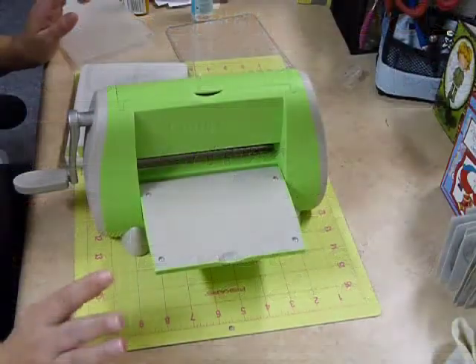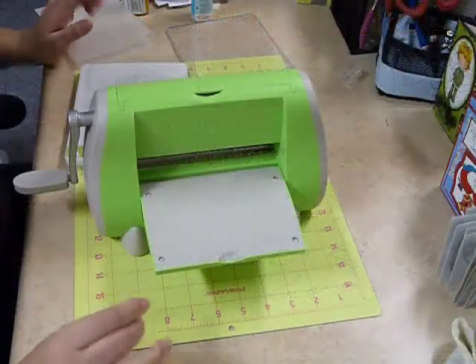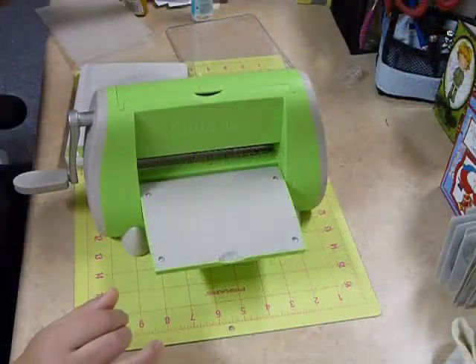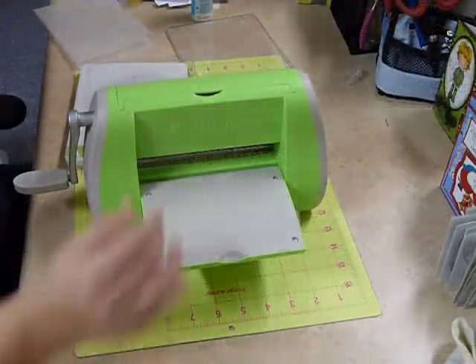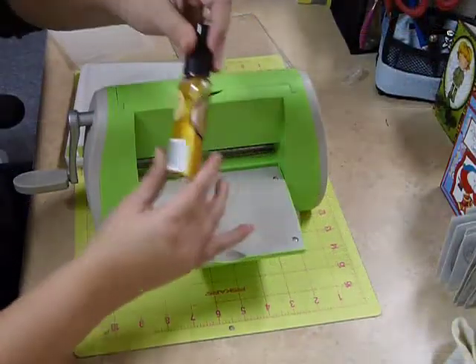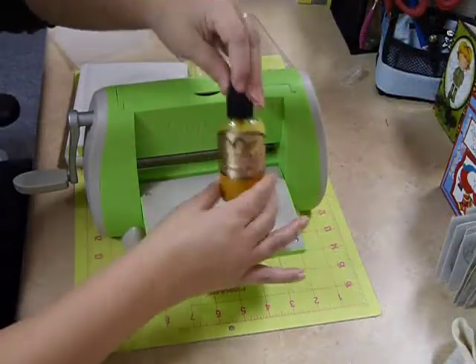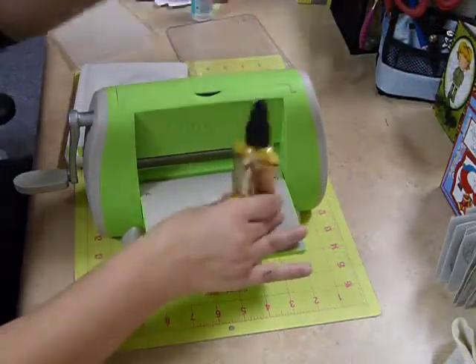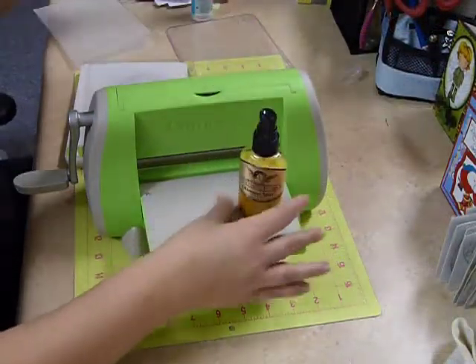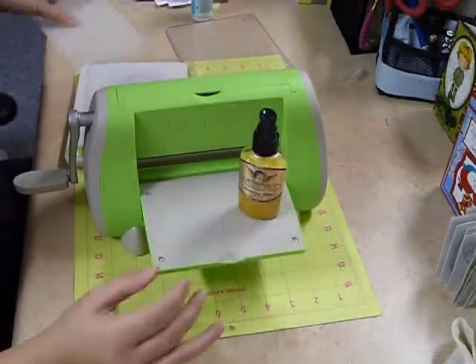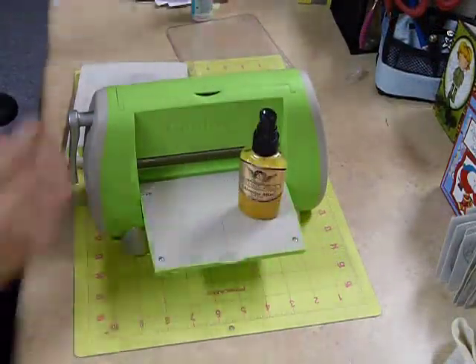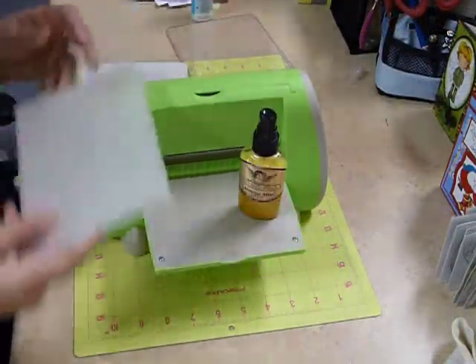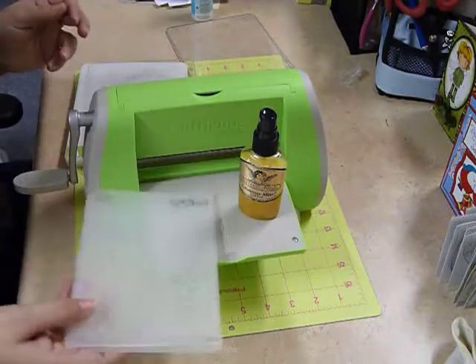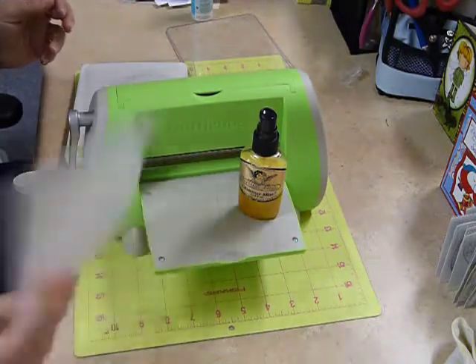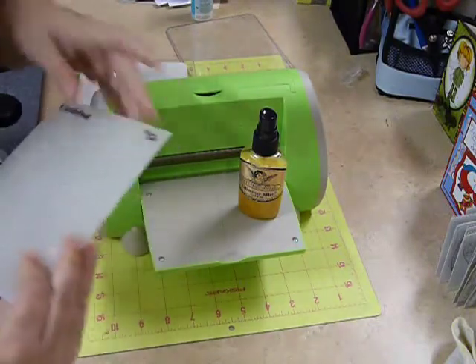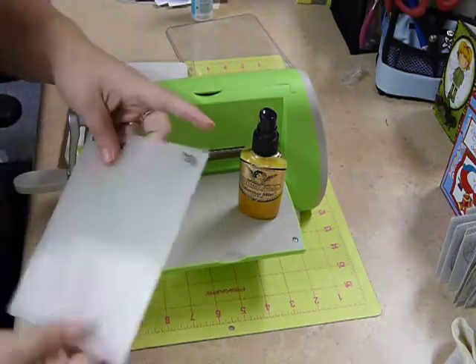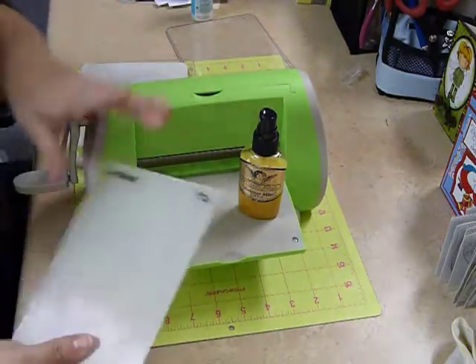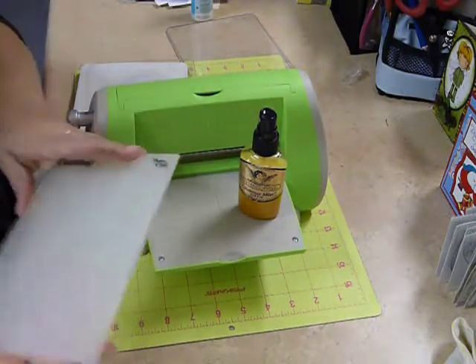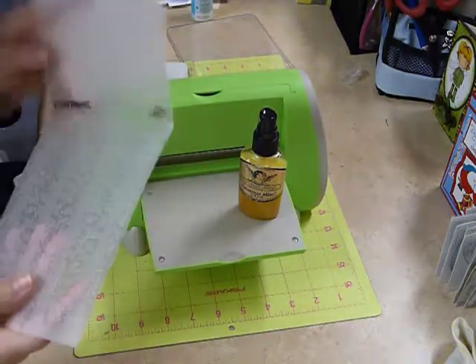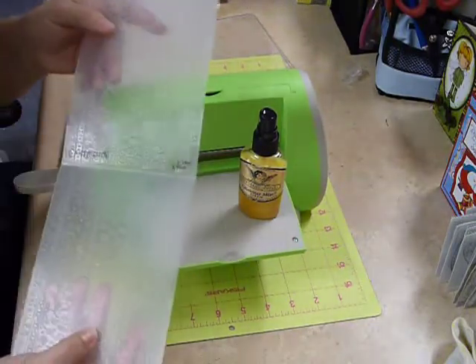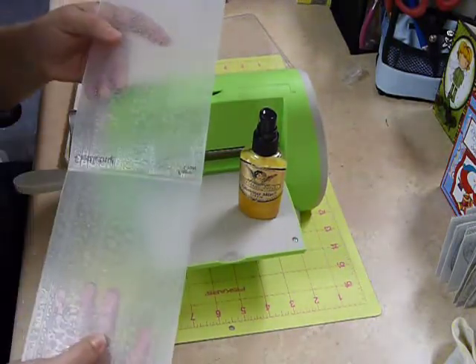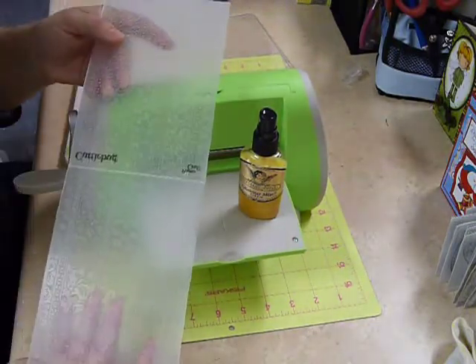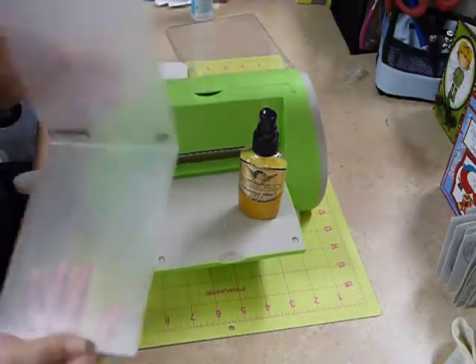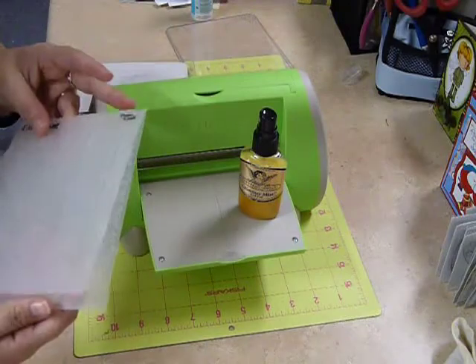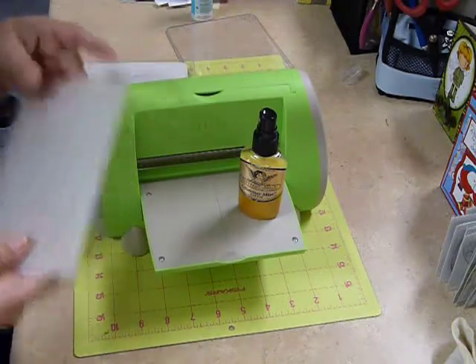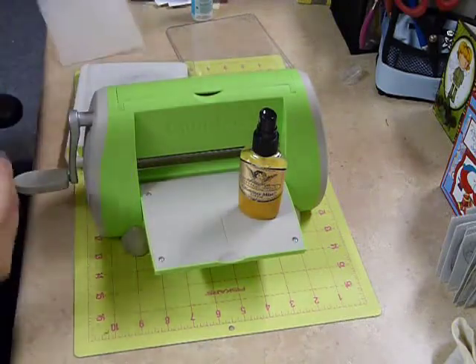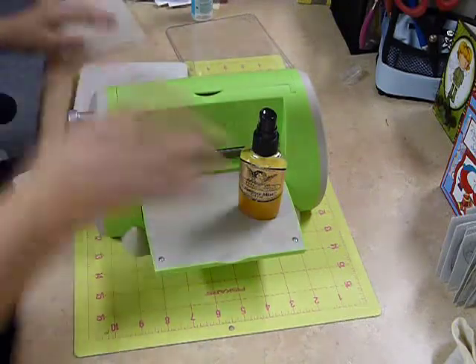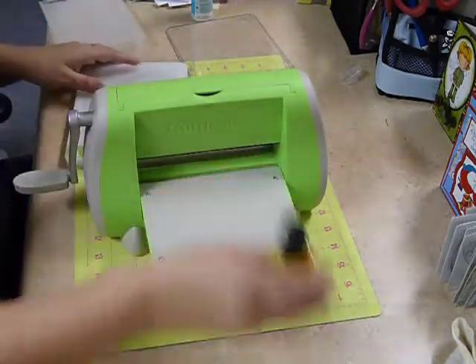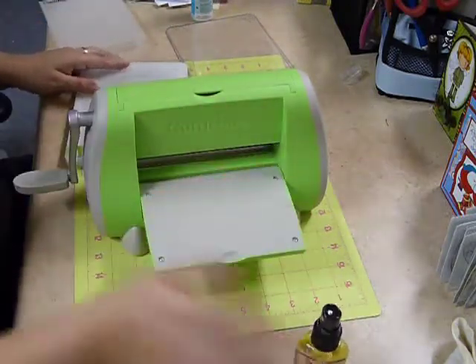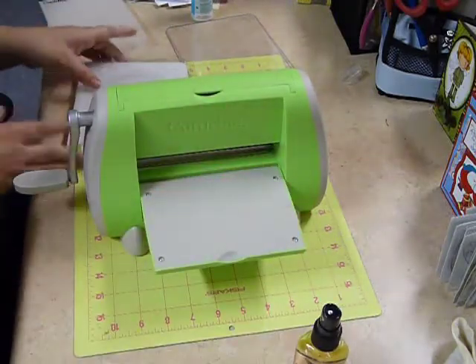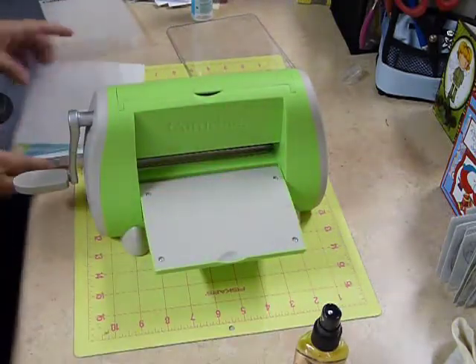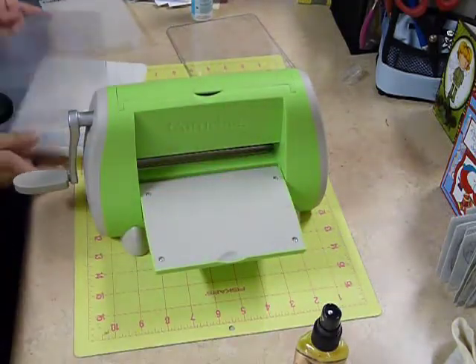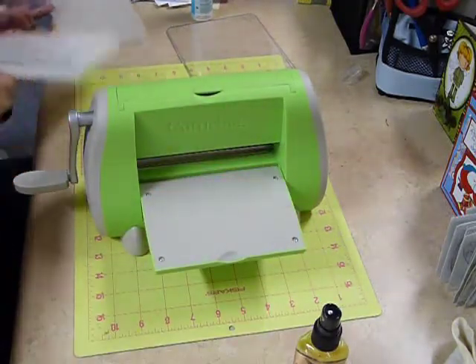Welcome to Paper Threads CutterVision Tutorials. In this tutorial we're going to use our Glimmer Mist with our Cuddlebug folders. I'm using the new holiday or holly ribbon folder here, and to start out we're going to go ahead and put our plates in place.